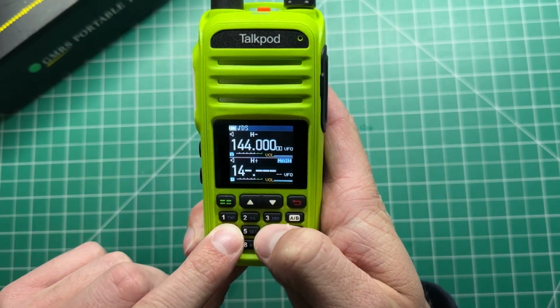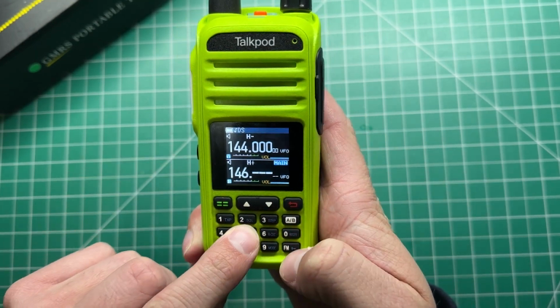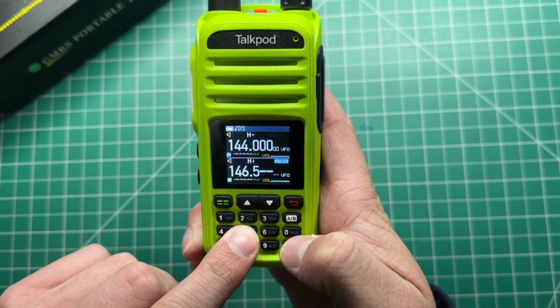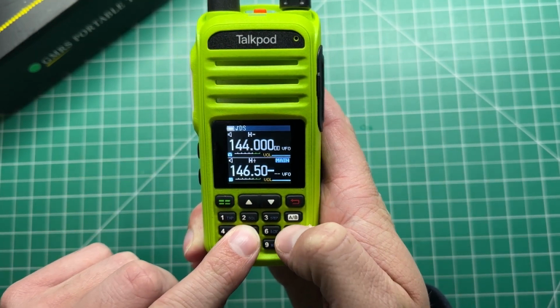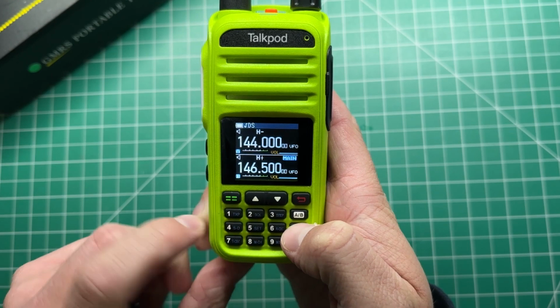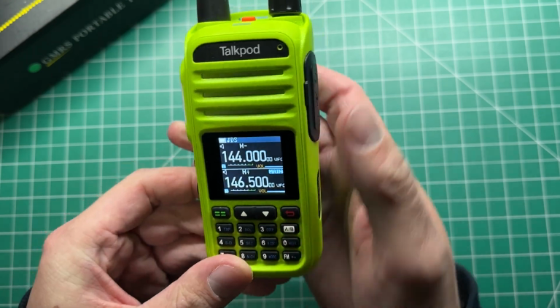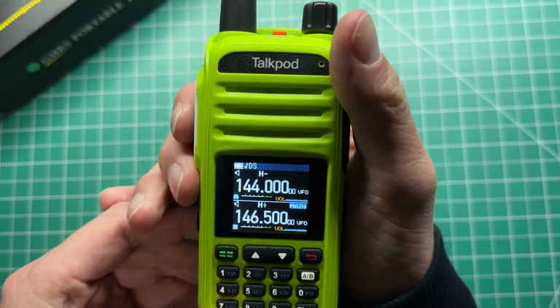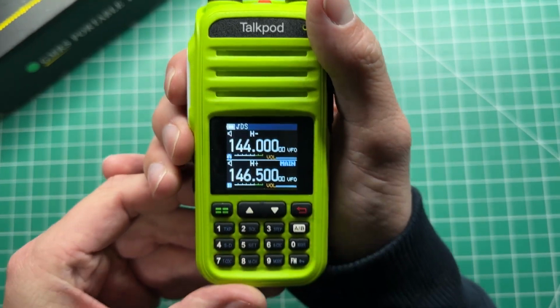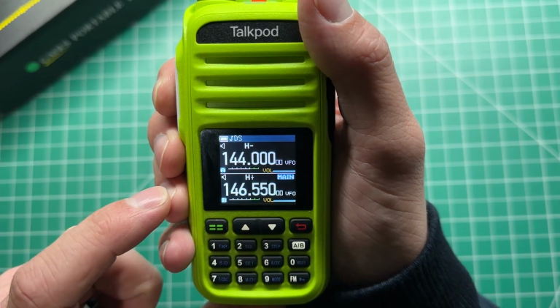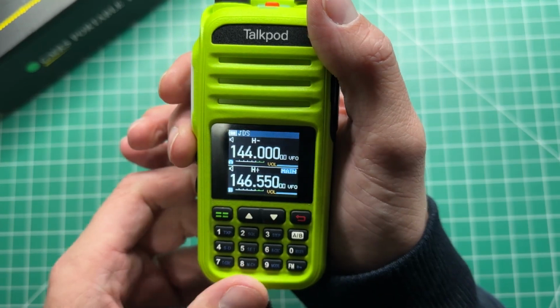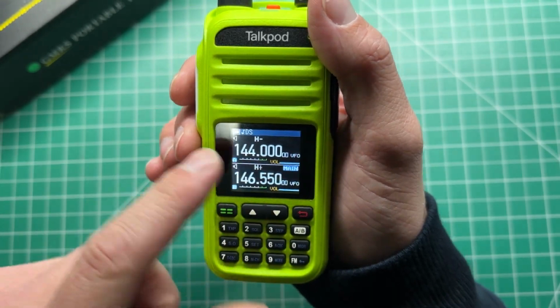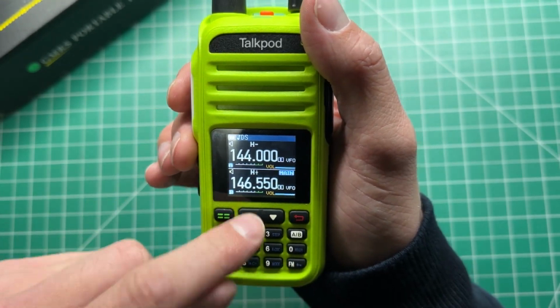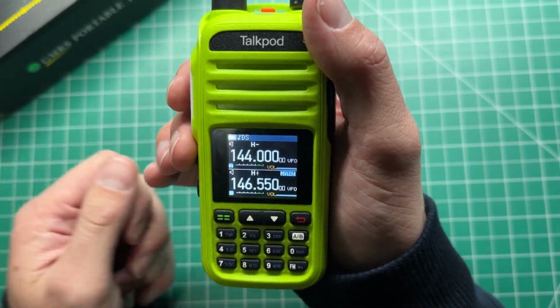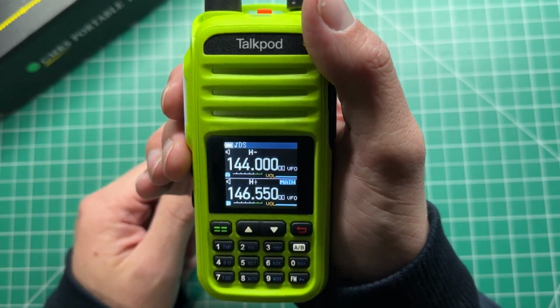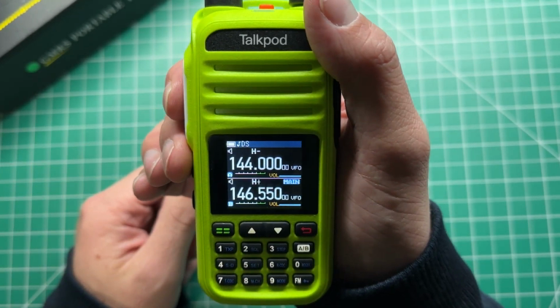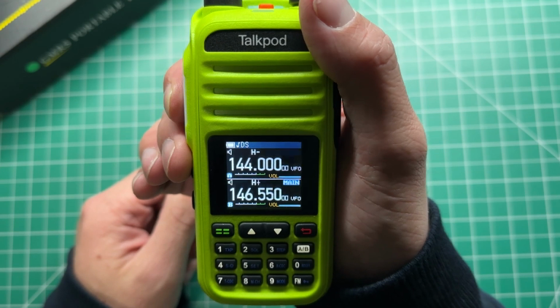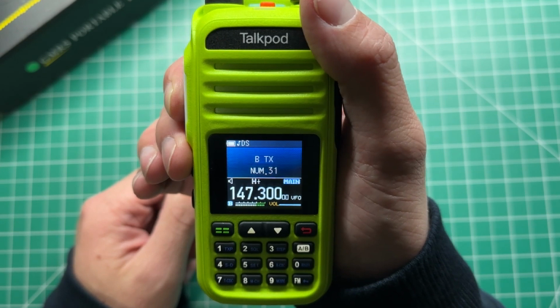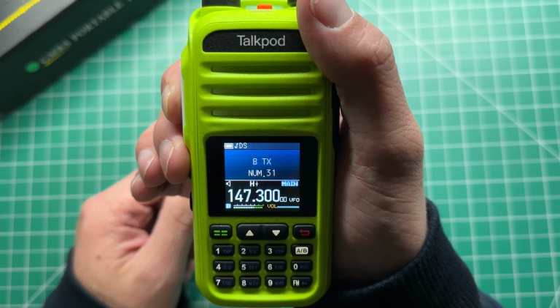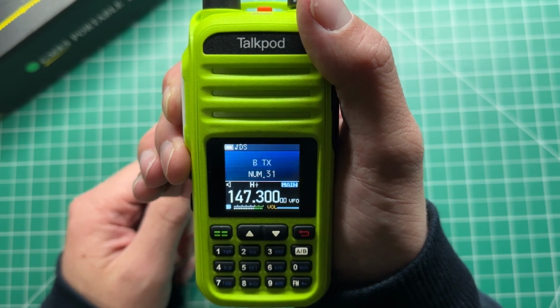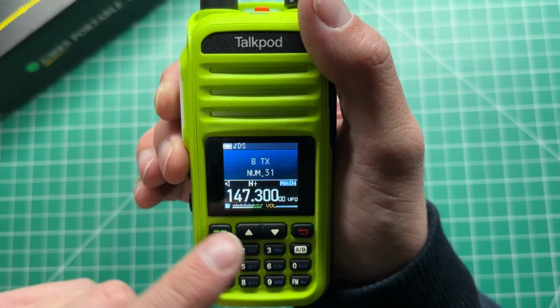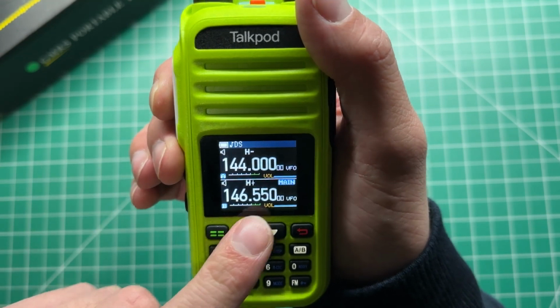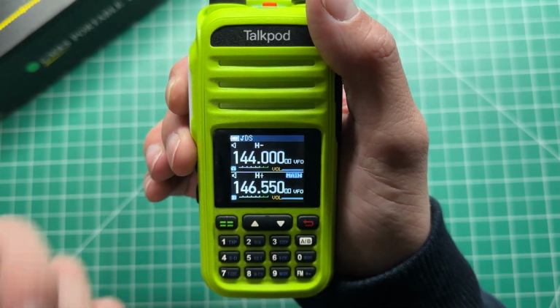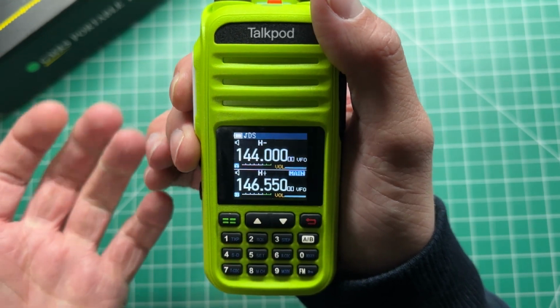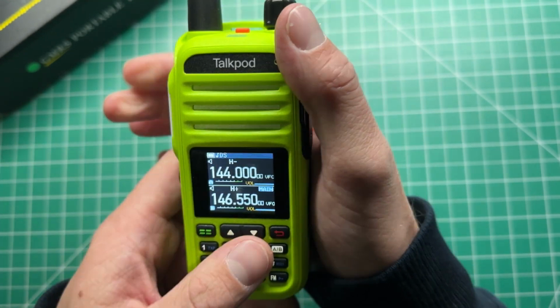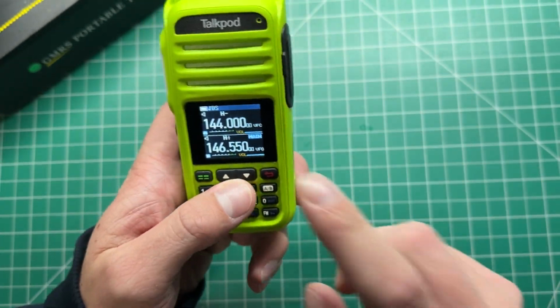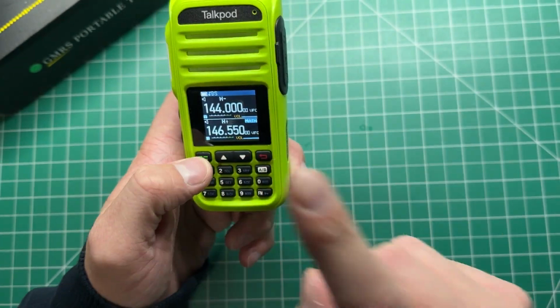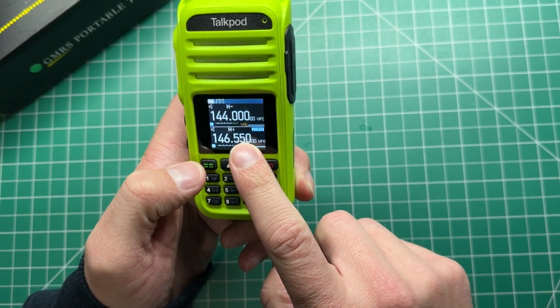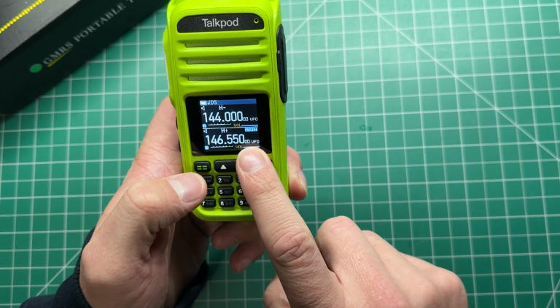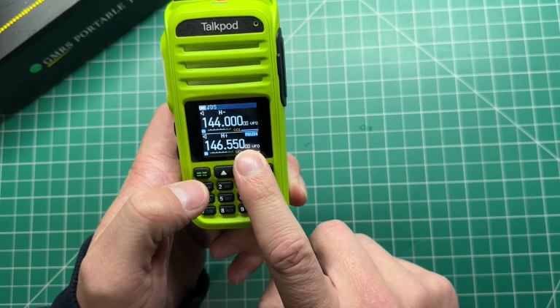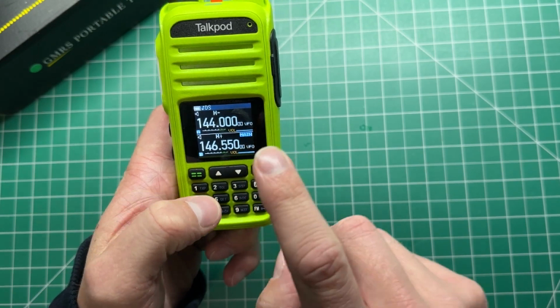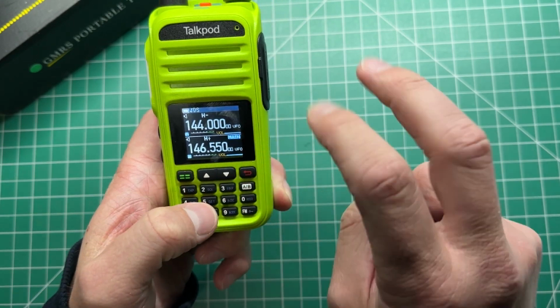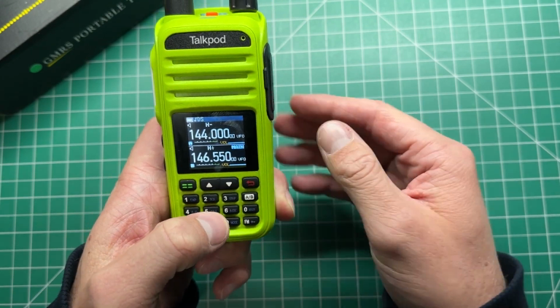If we actually put in a HAM frequency — I've got the offset on, but anyway — you can see that it was transmitting VK7HH. So it's transmitting on 2 meters, on the HAM bands, under that EXPAND mode.